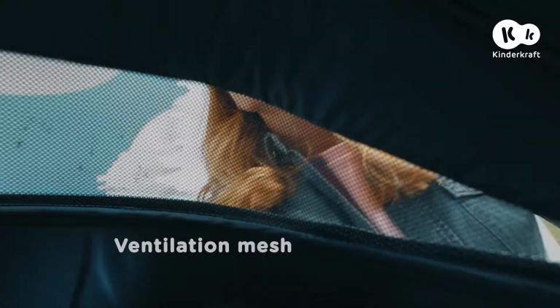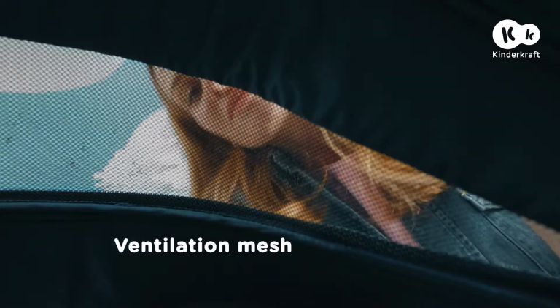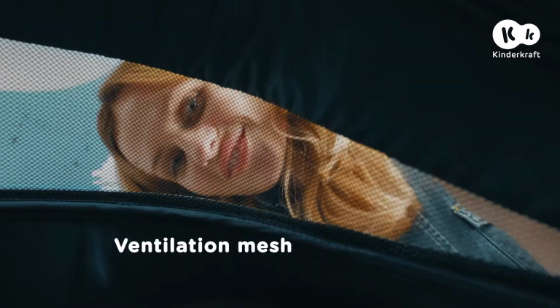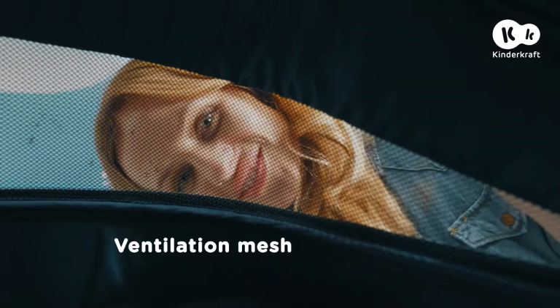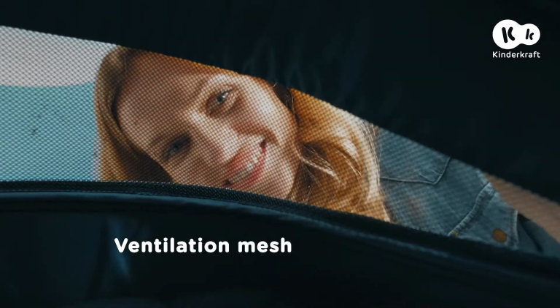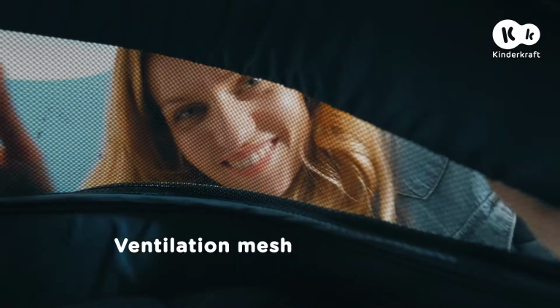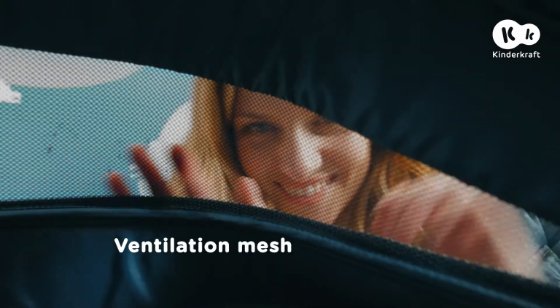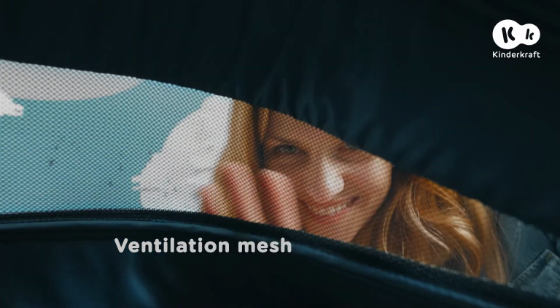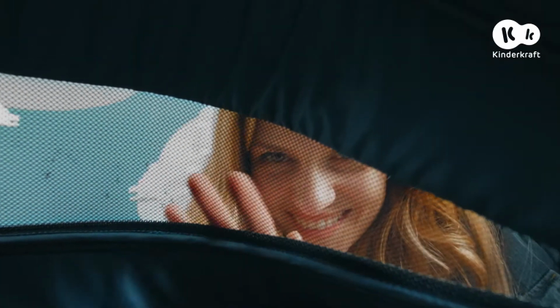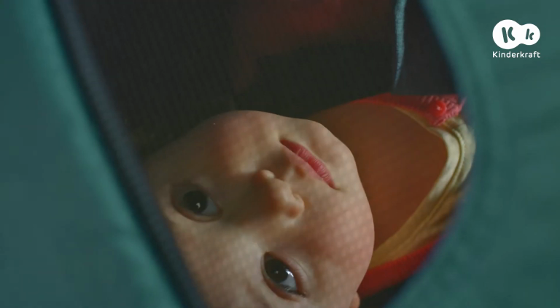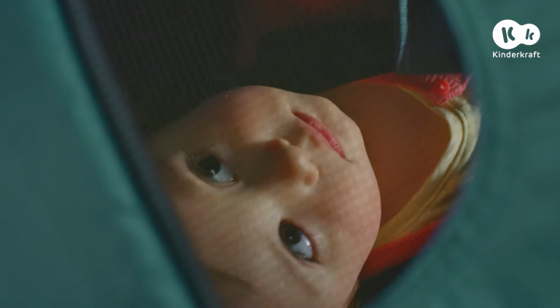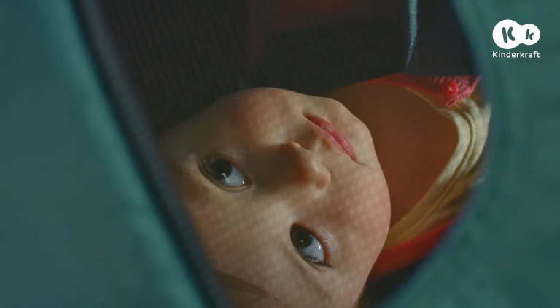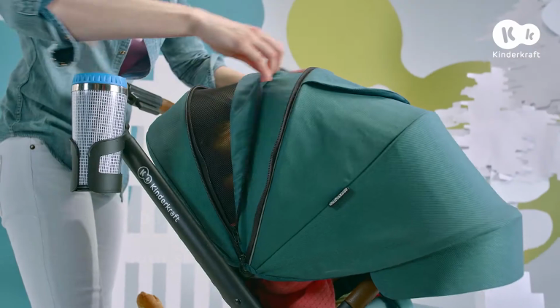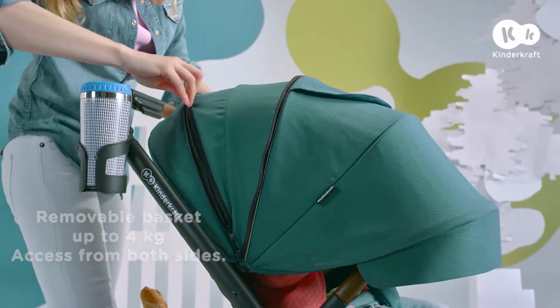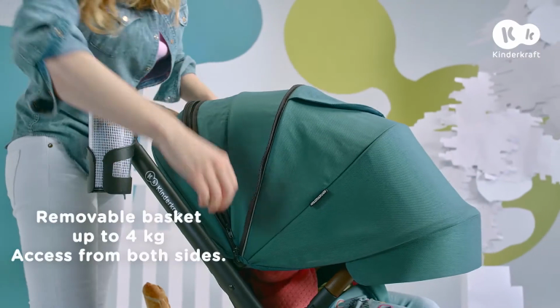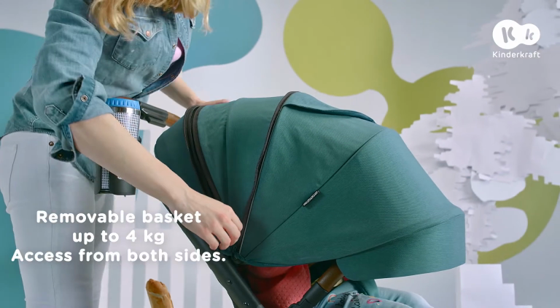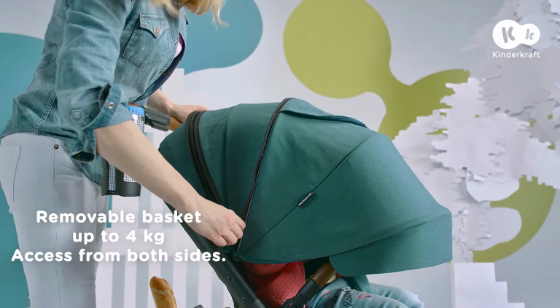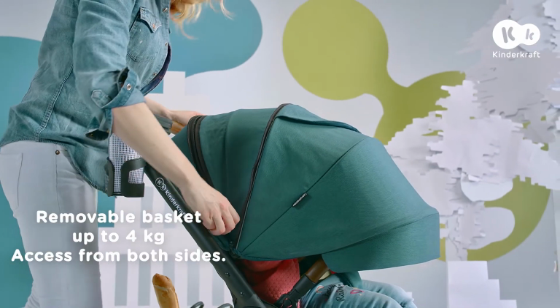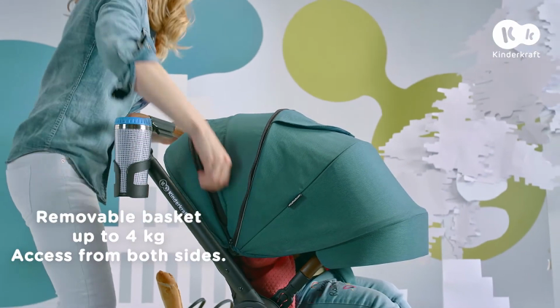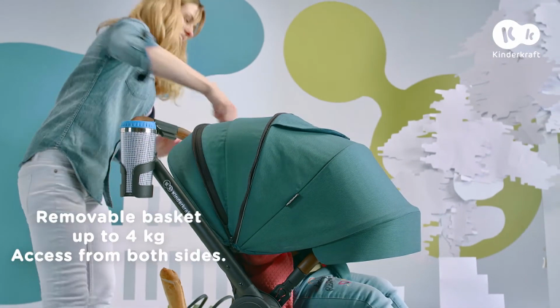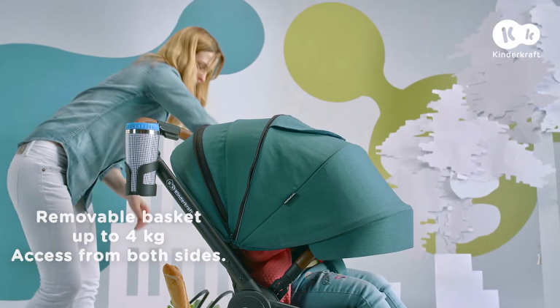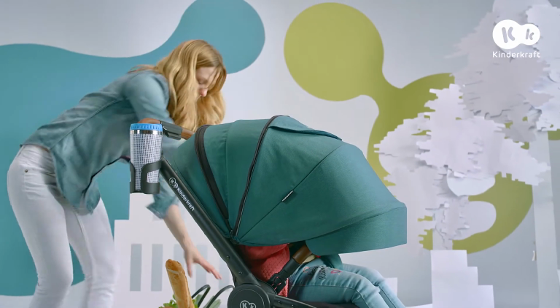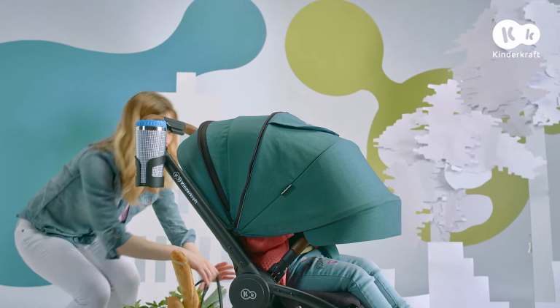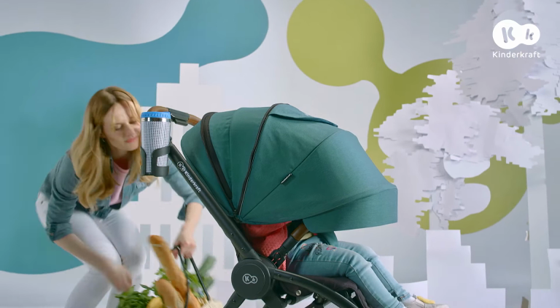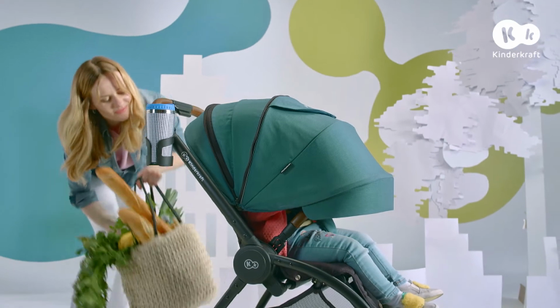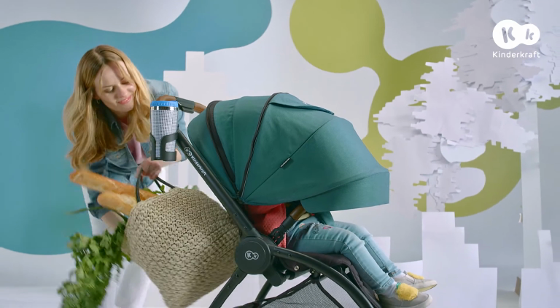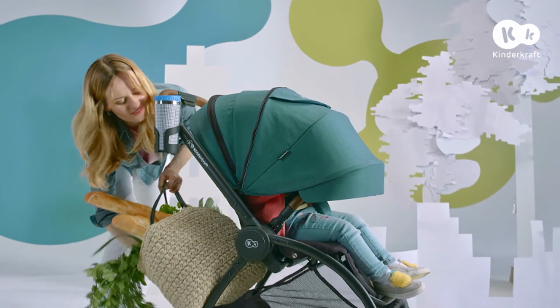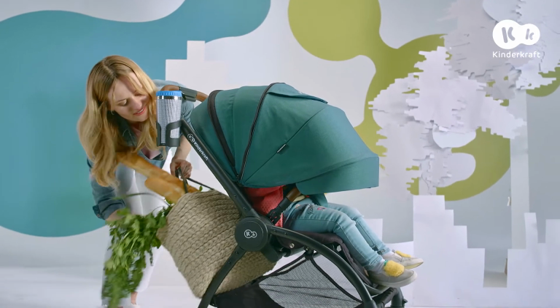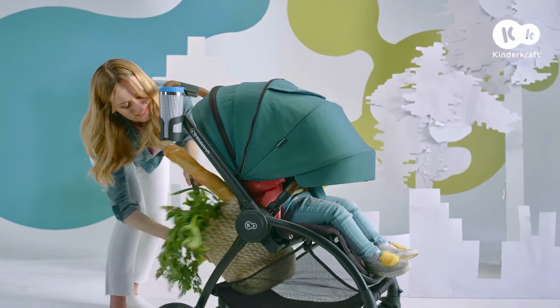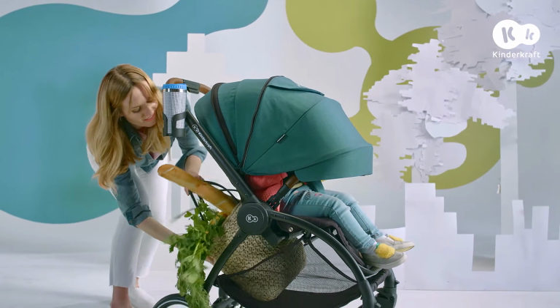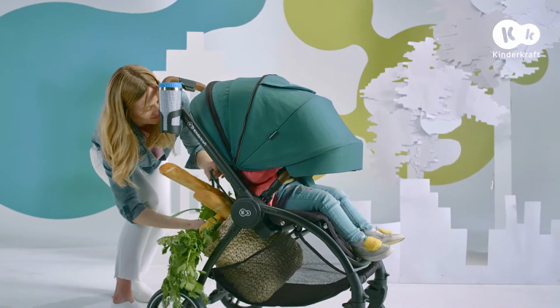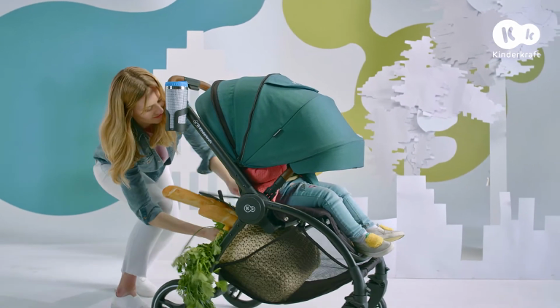Peek-a-boo! What's up, little one? Do you fancy going shopping? We've bought what we need, and we've got everything to hand.